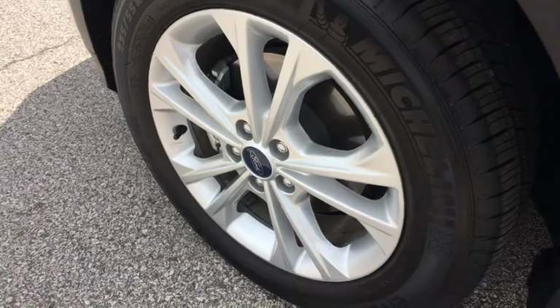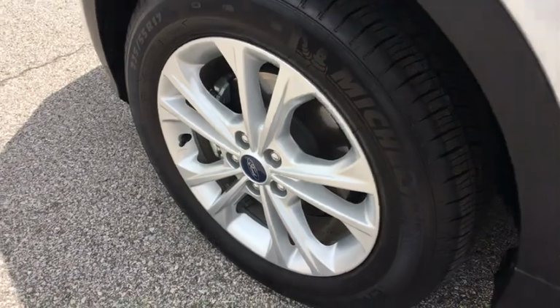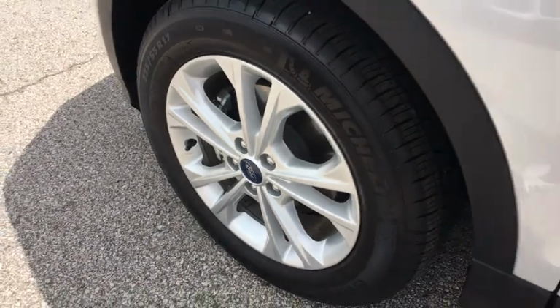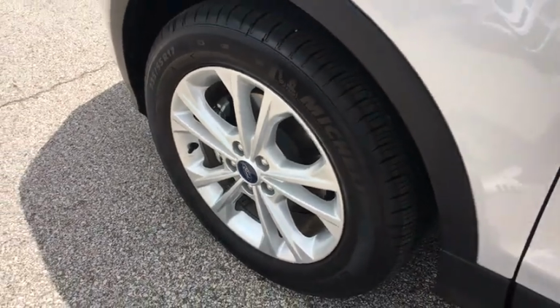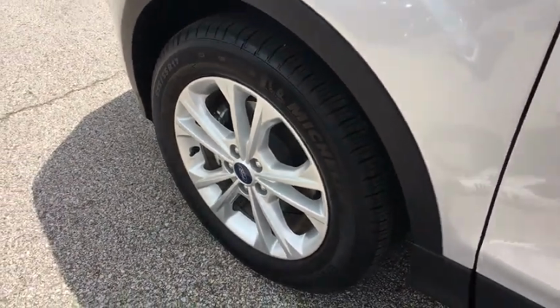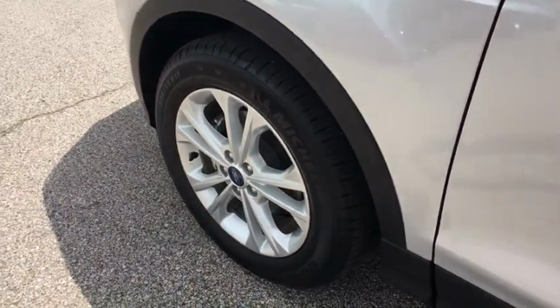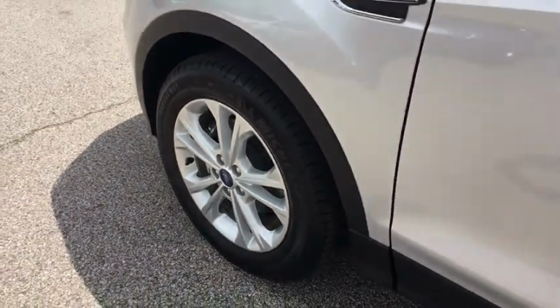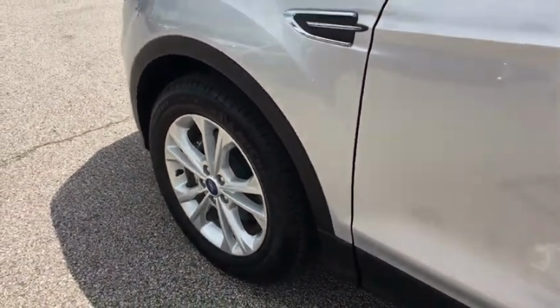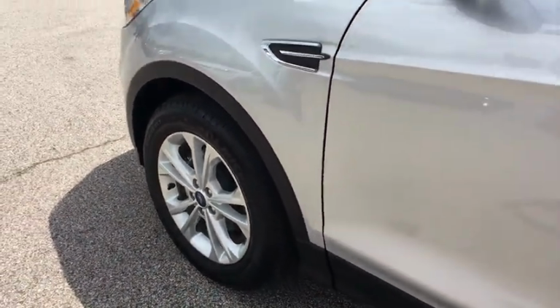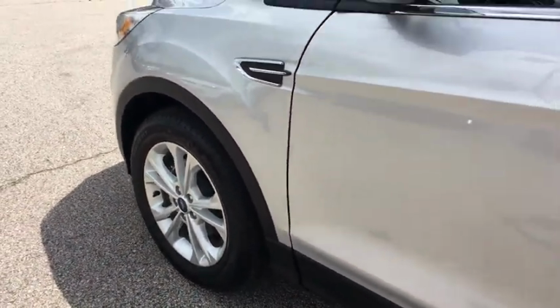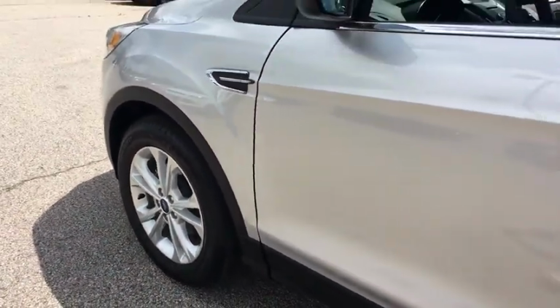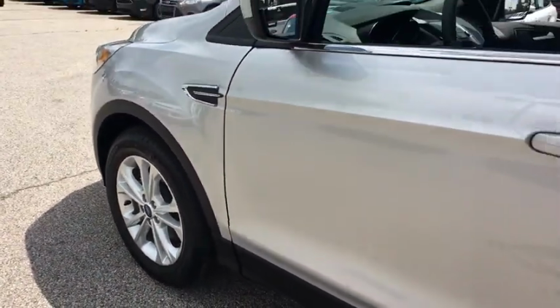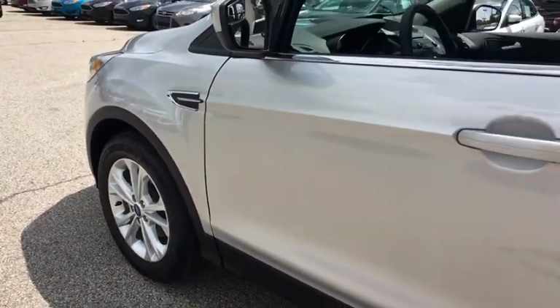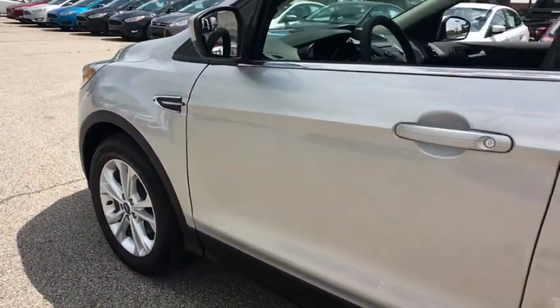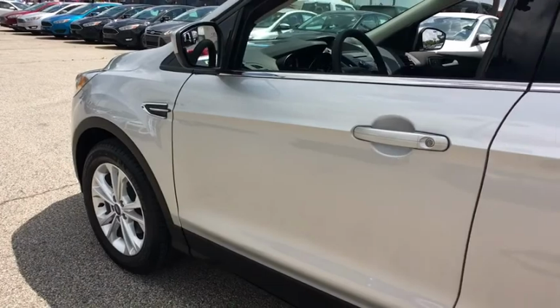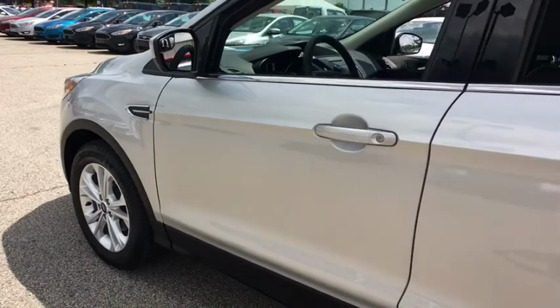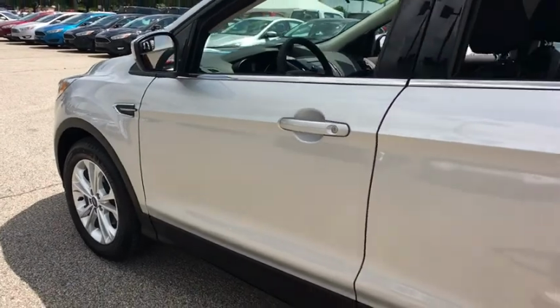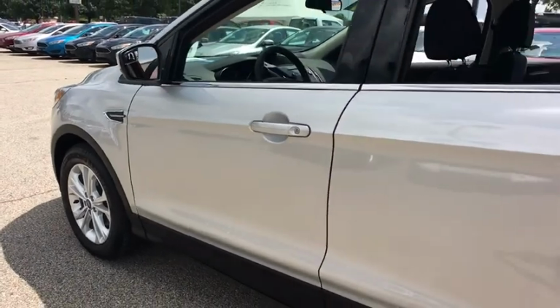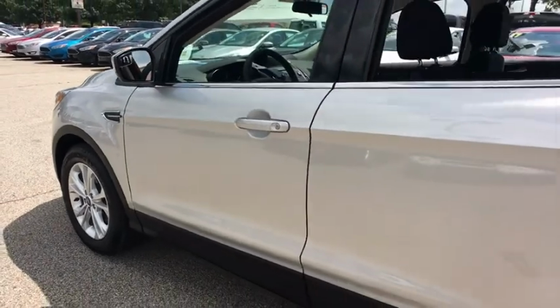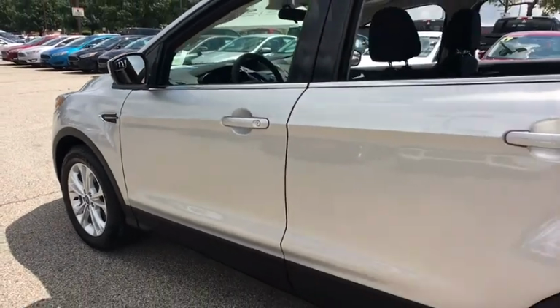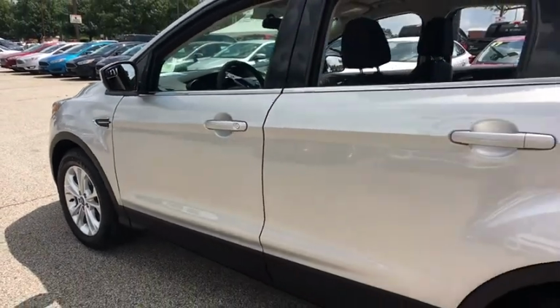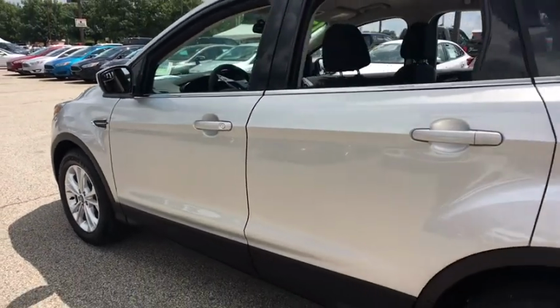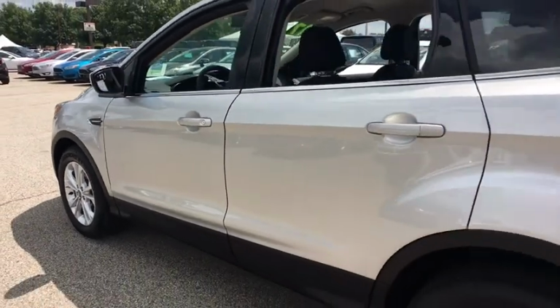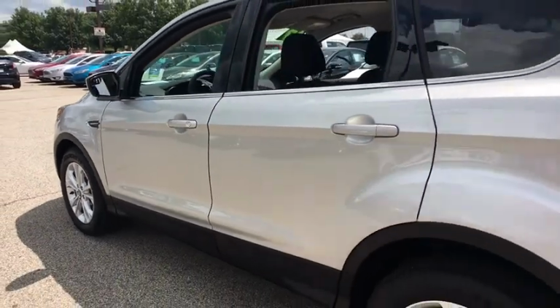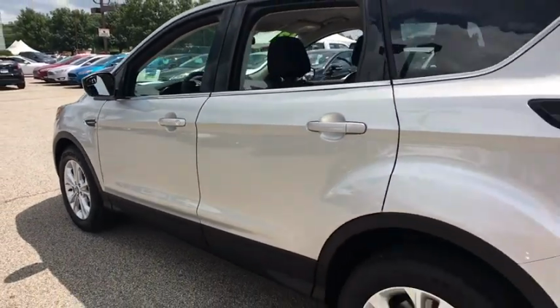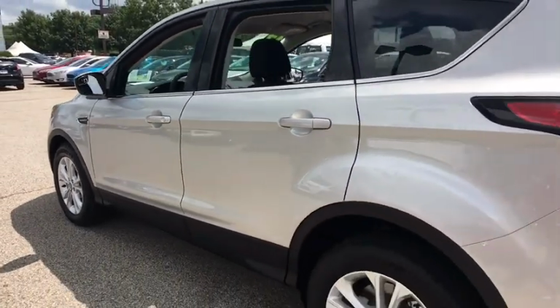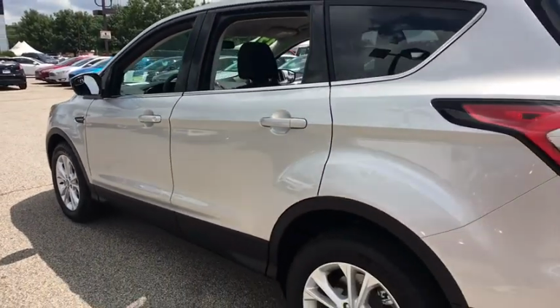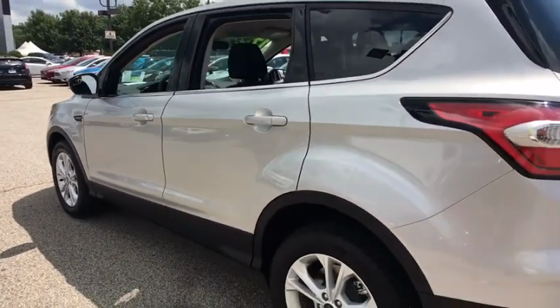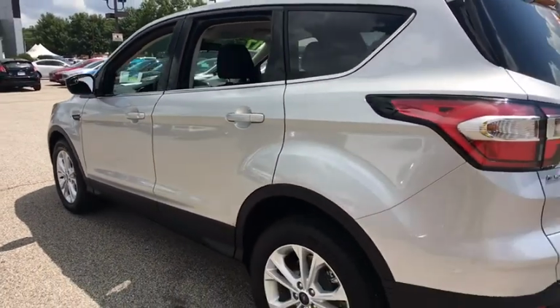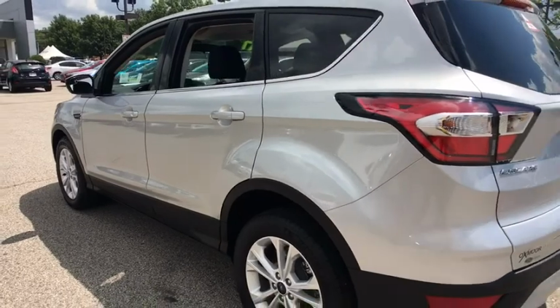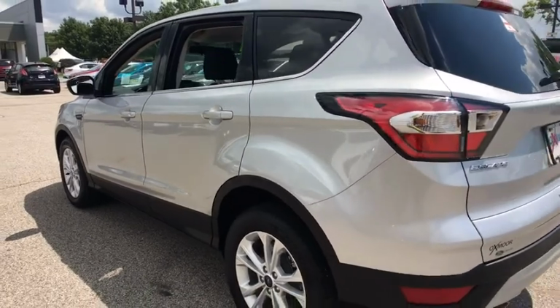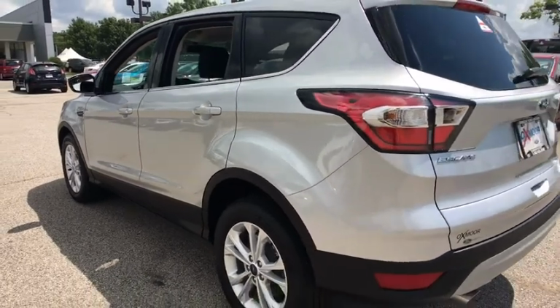The 2017 Ford Escape. Gas engines flex, tow, sip and go with Ford Escape. This vehicle has less than 2,000 miles. Here are some of this vehicle's great options.